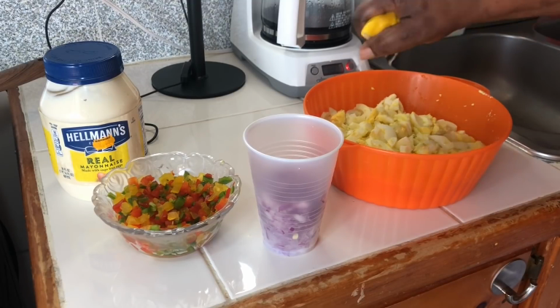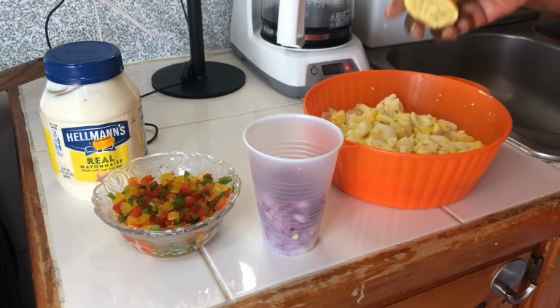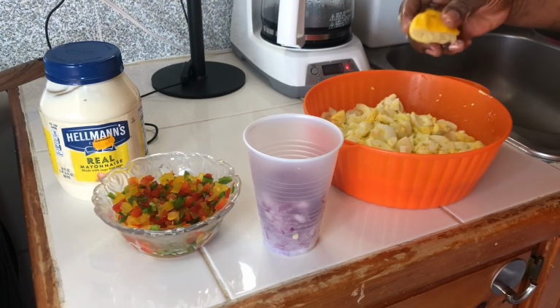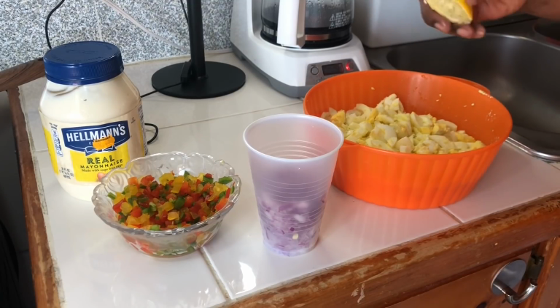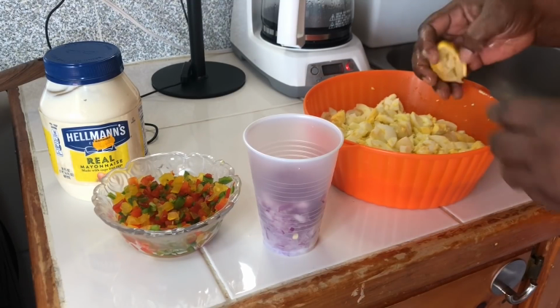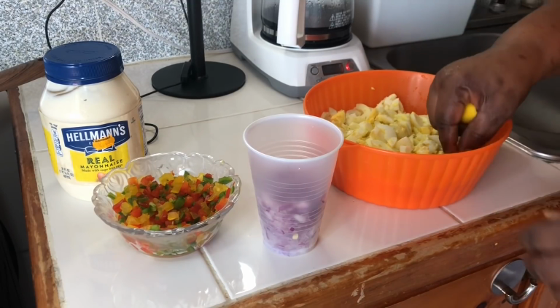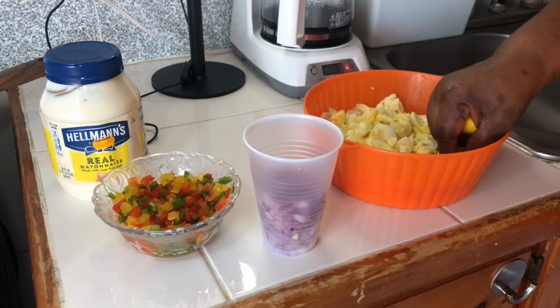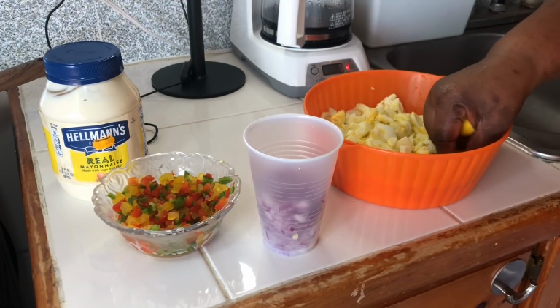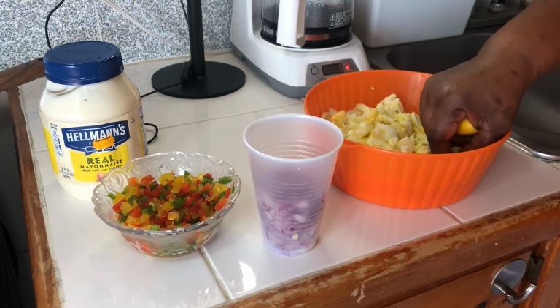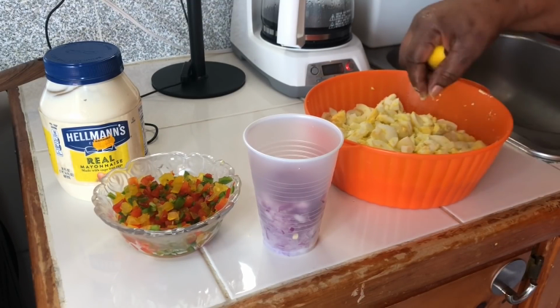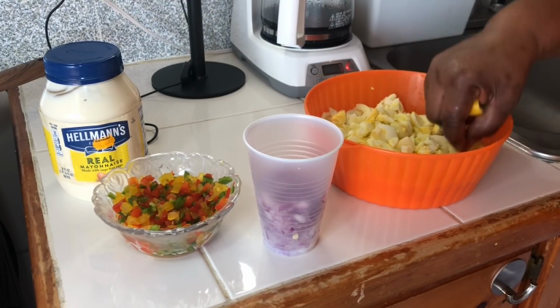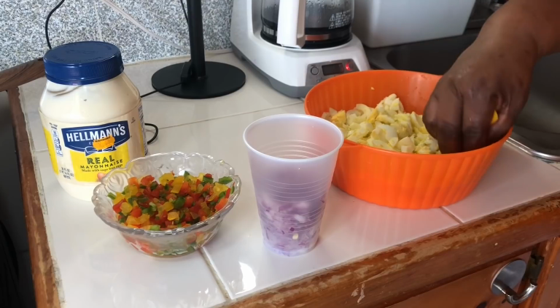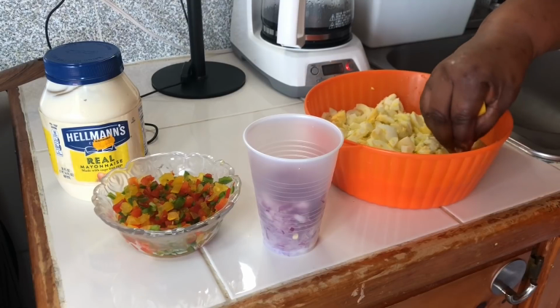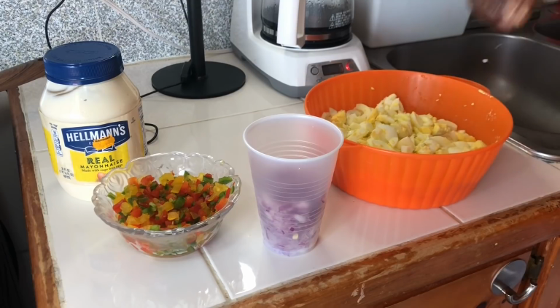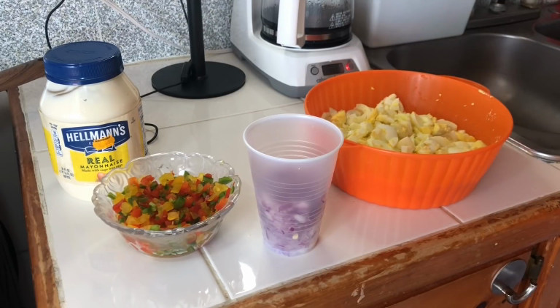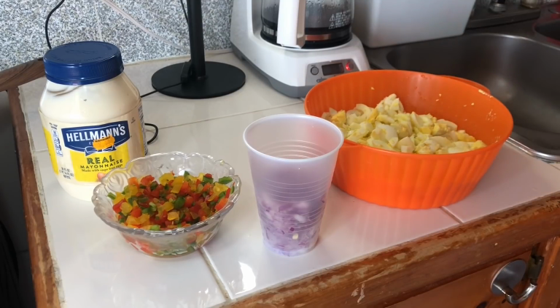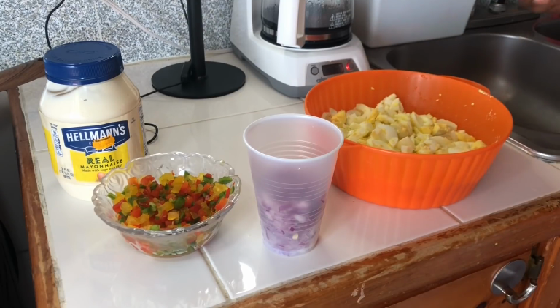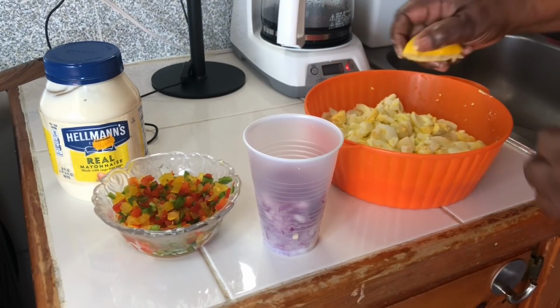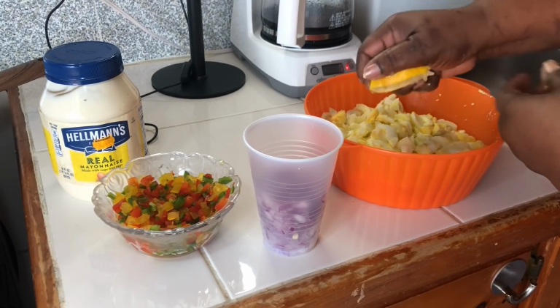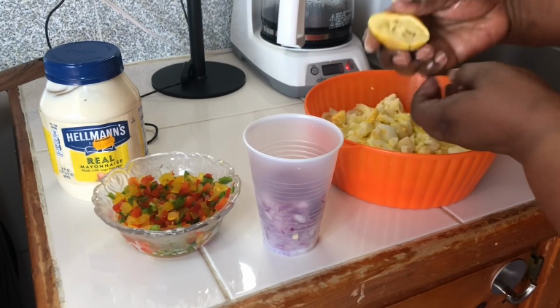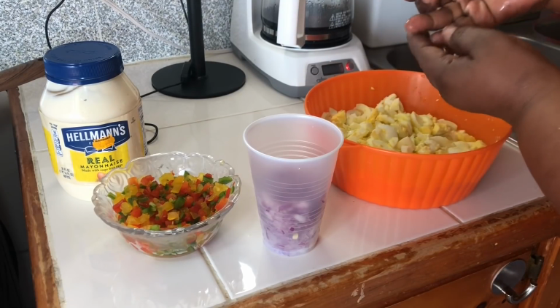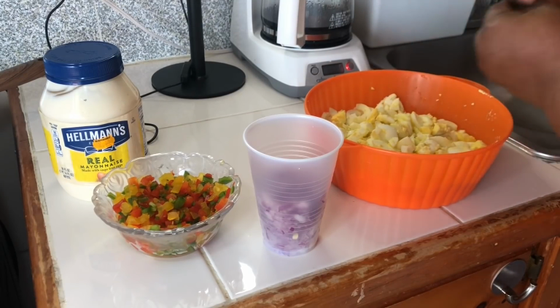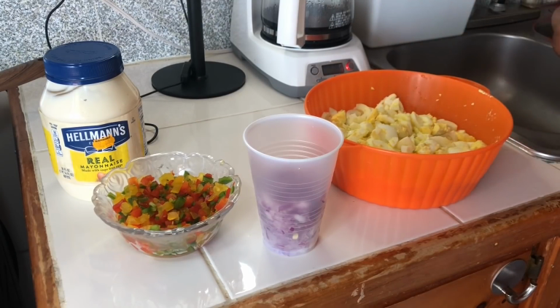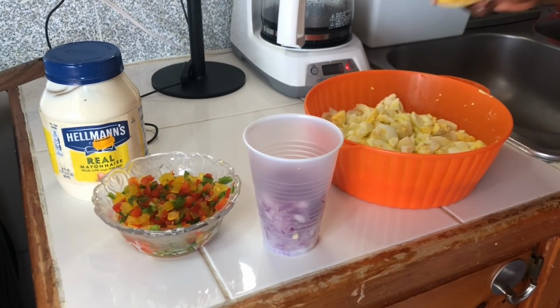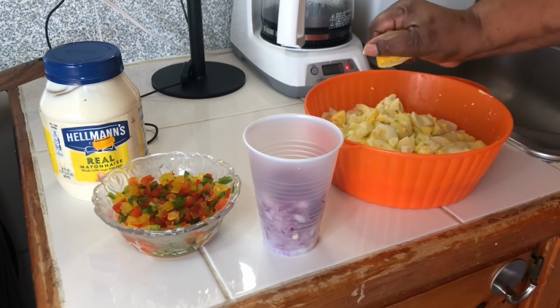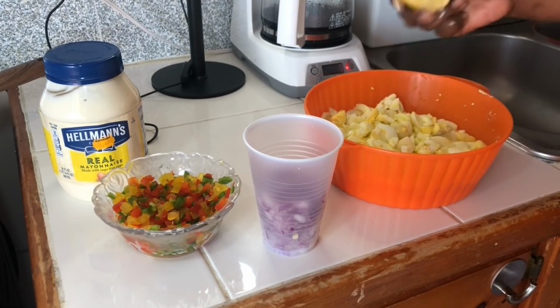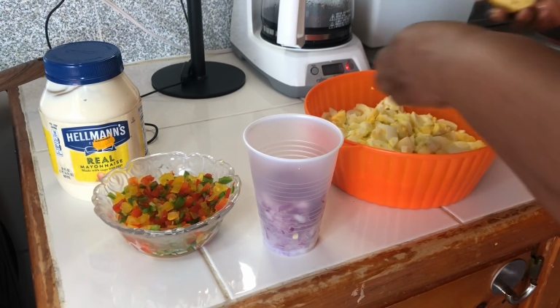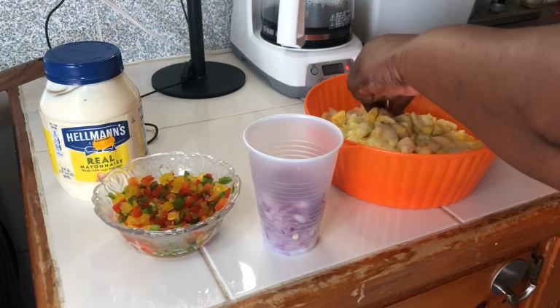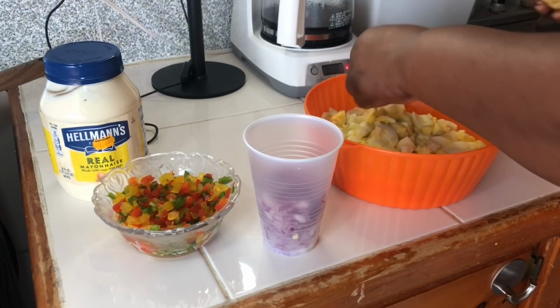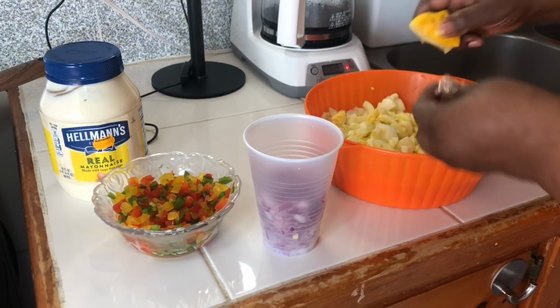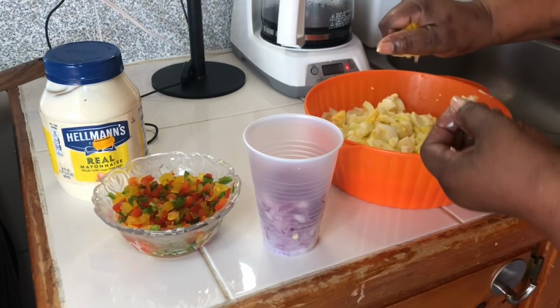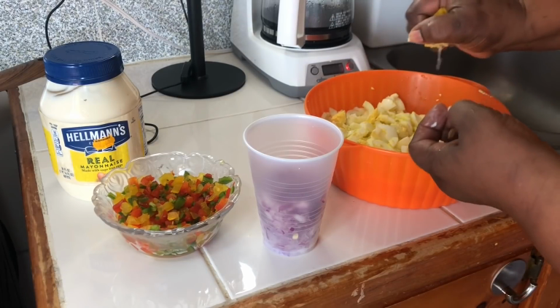I took off all the seeds and I put in a whole lemon.